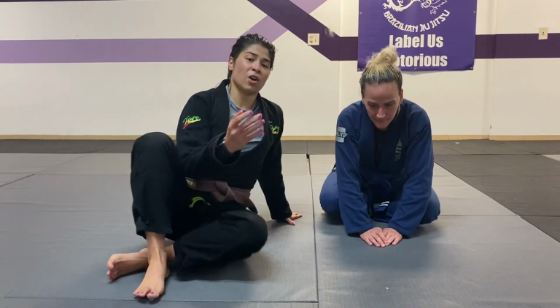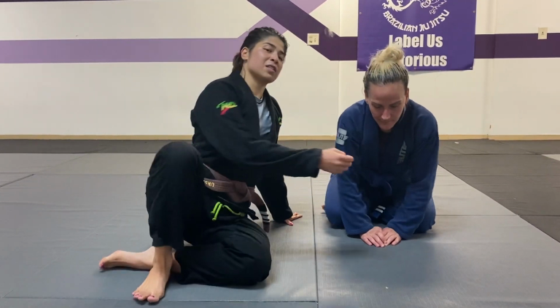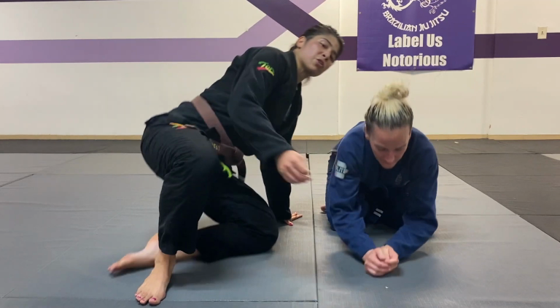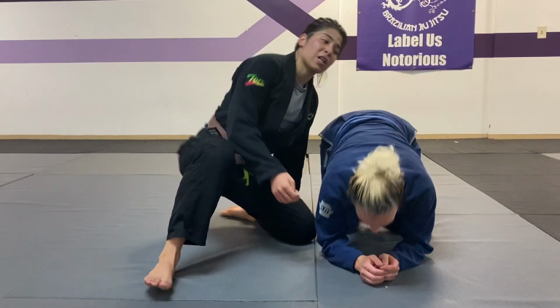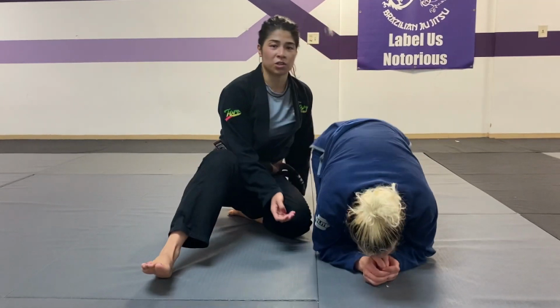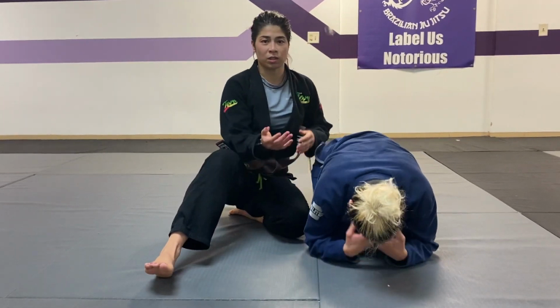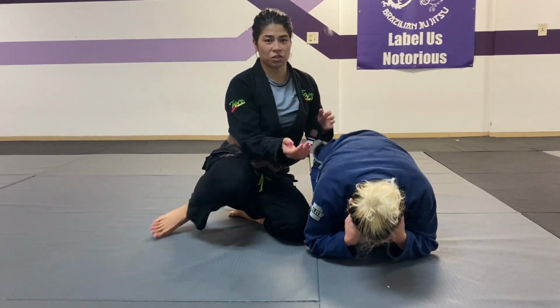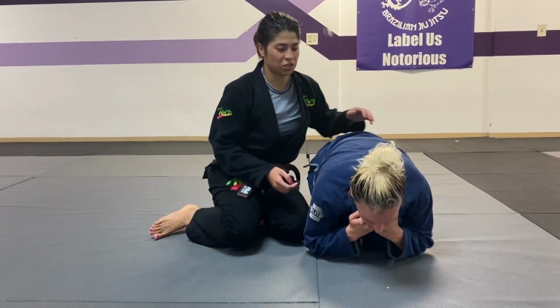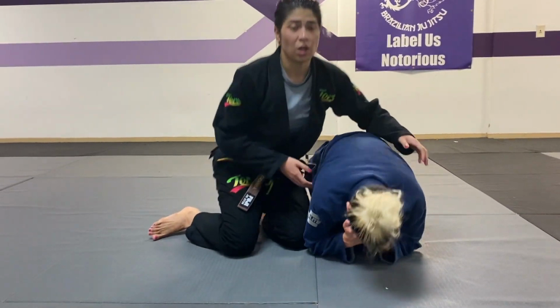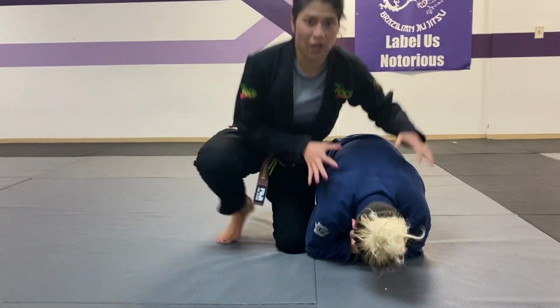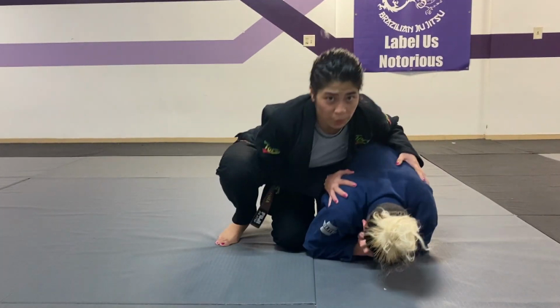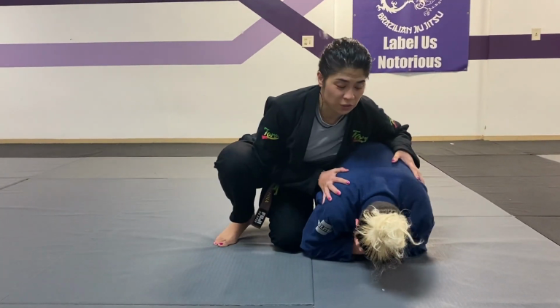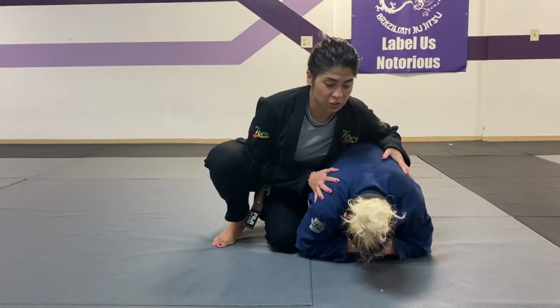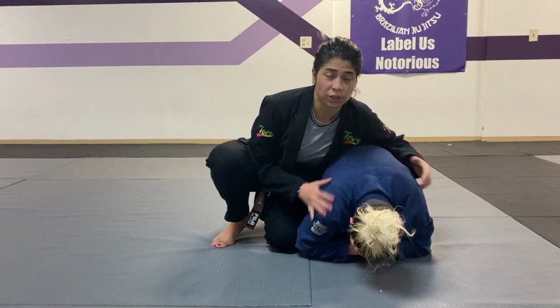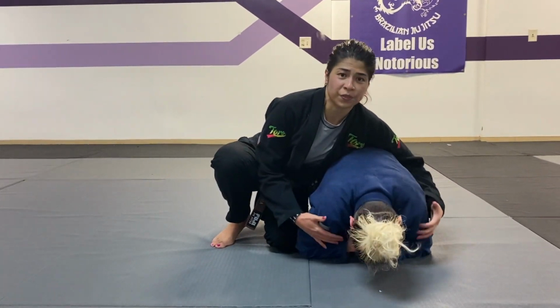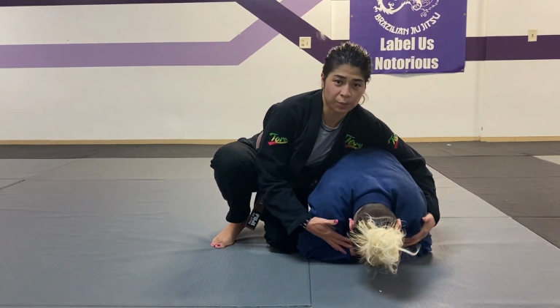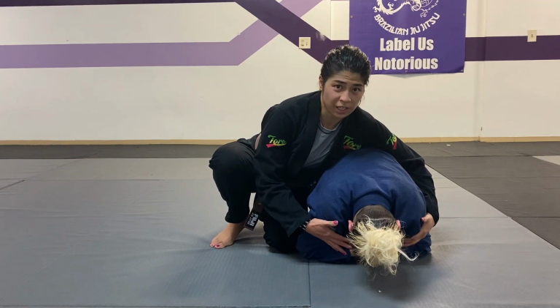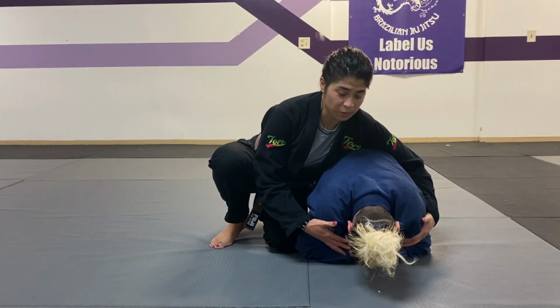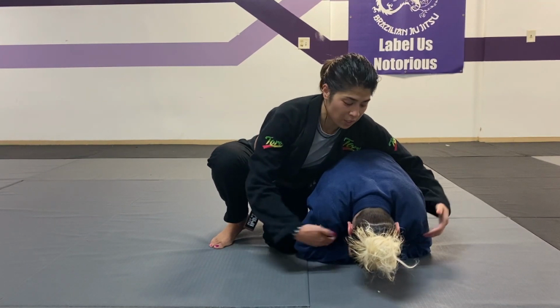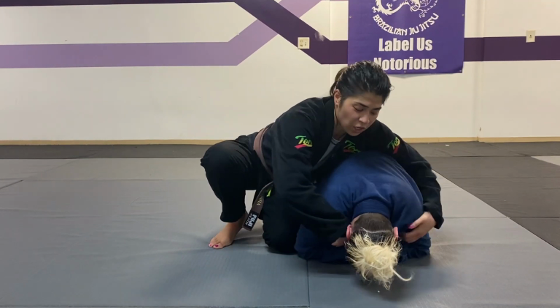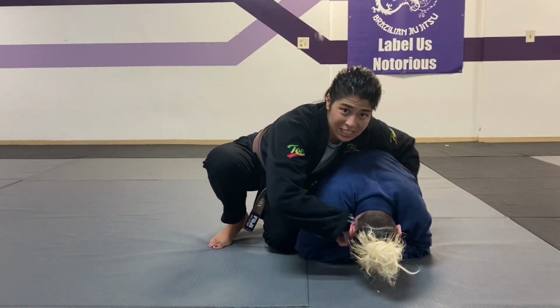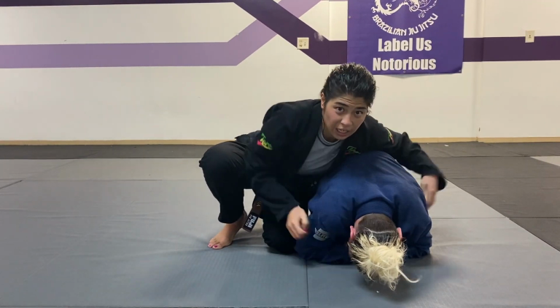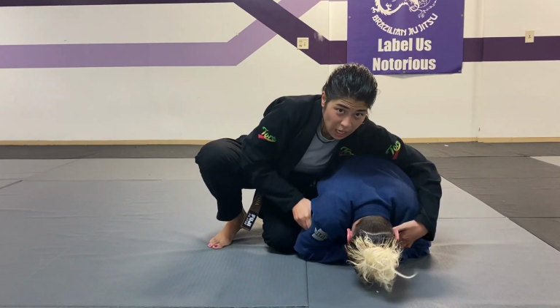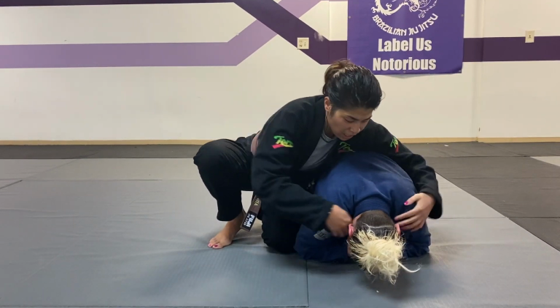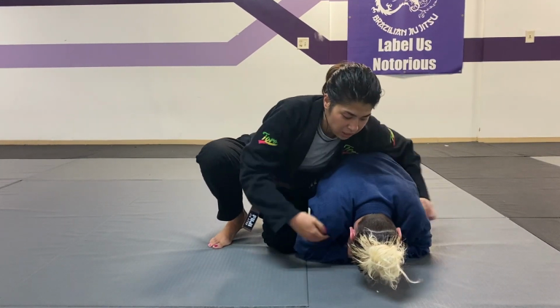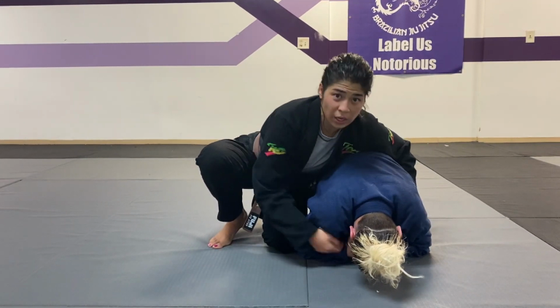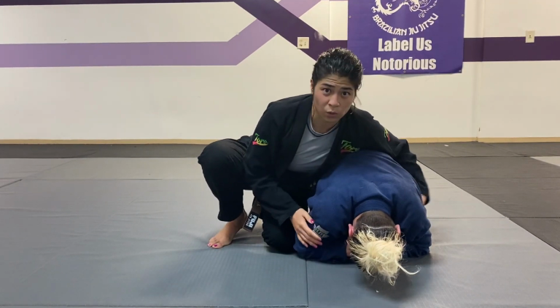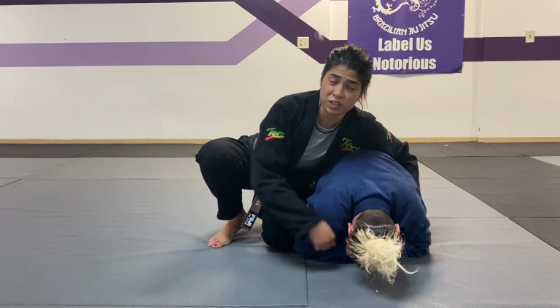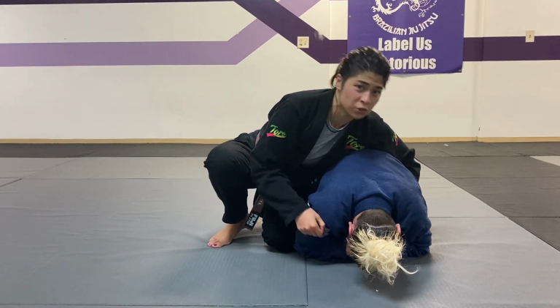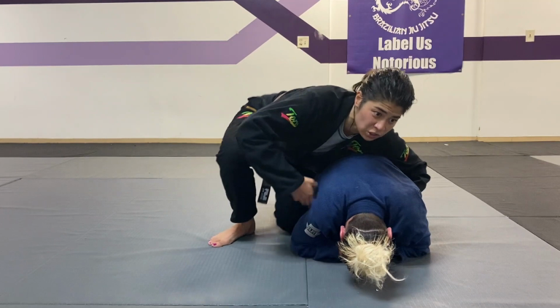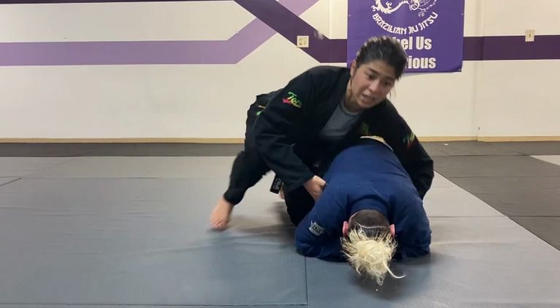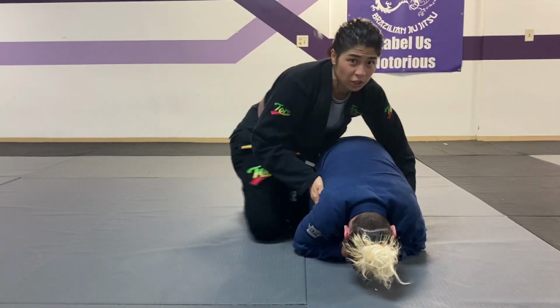In oftentimes during training and also in a live situation, whenever a person falls into turtle, they completely cover themselves up. It's hard to attack any angle — wave, seat belt, or even just to try to get hooks.